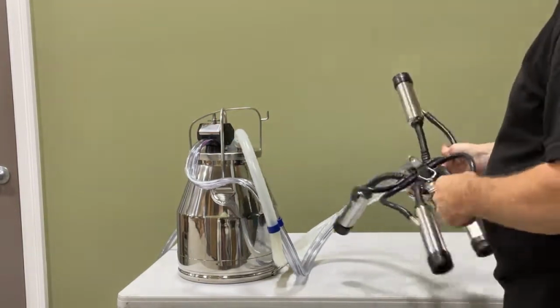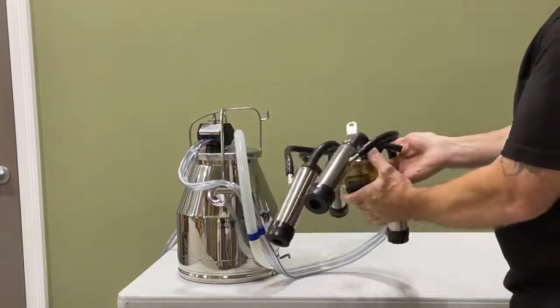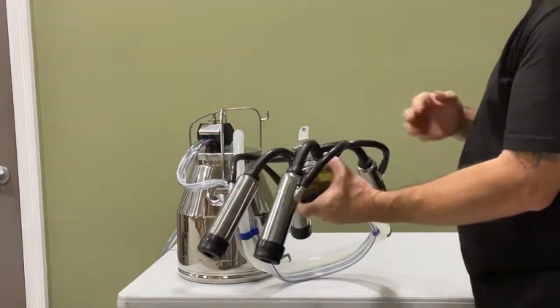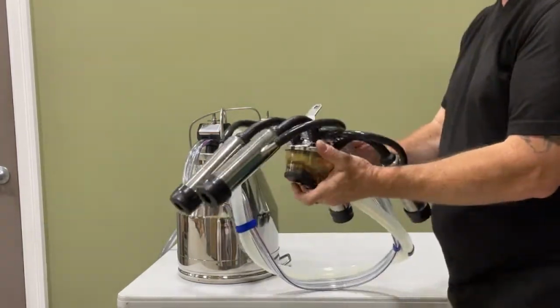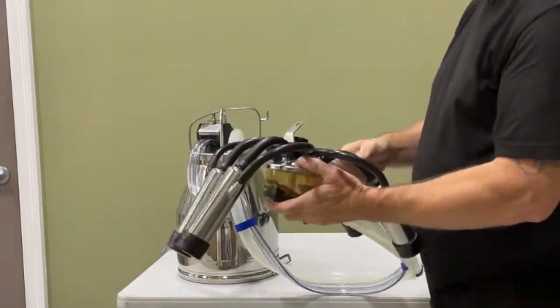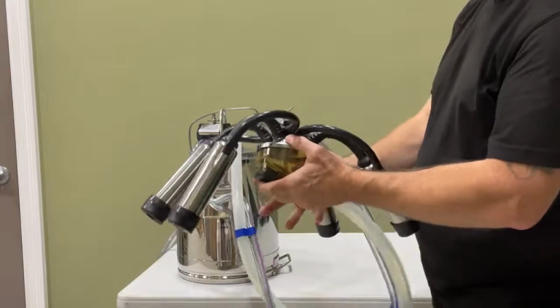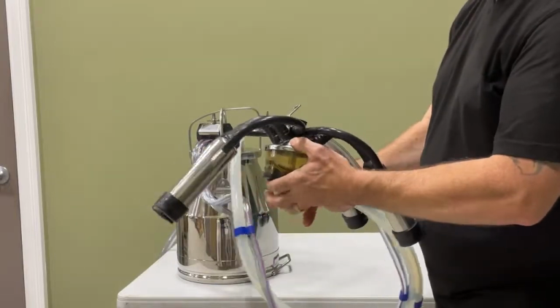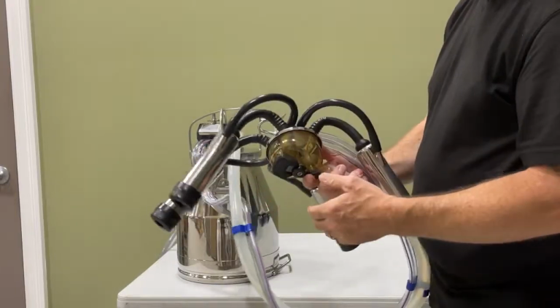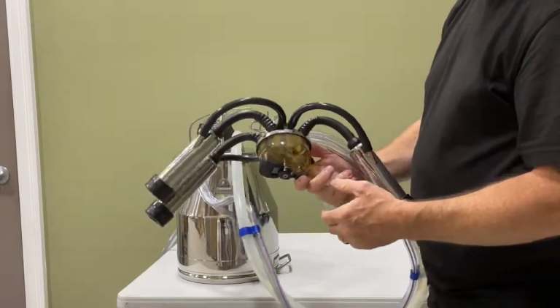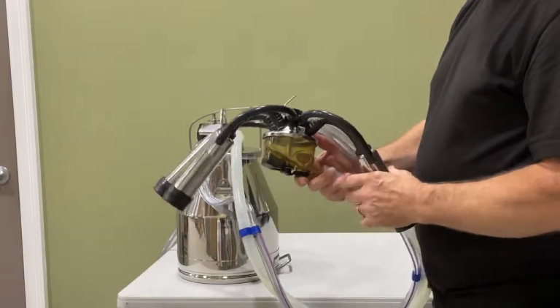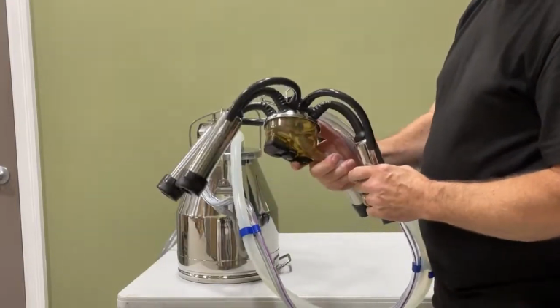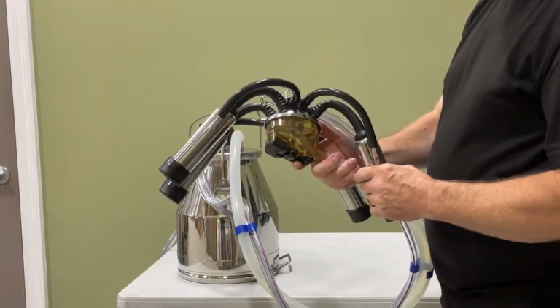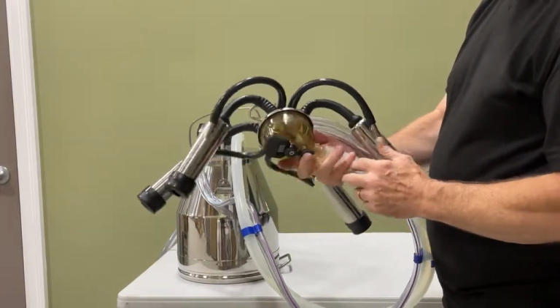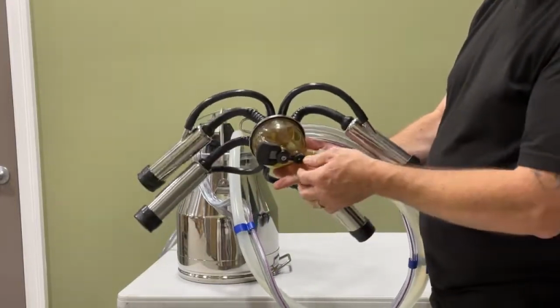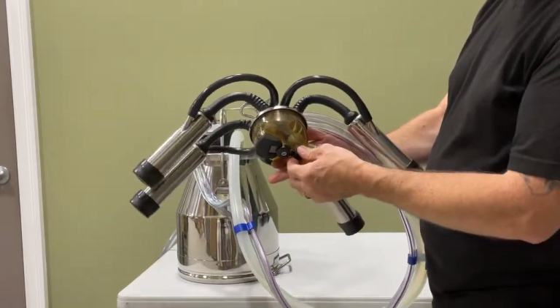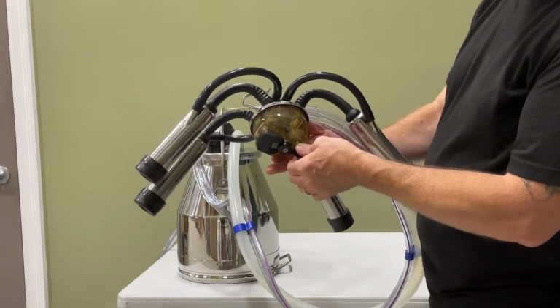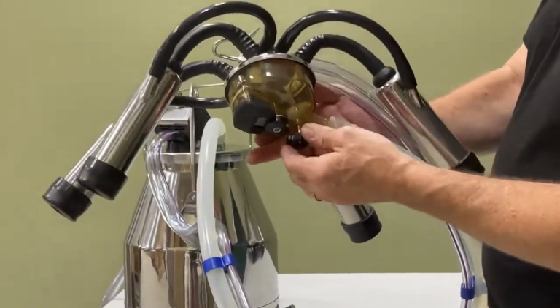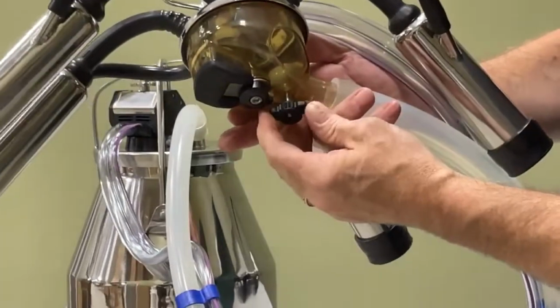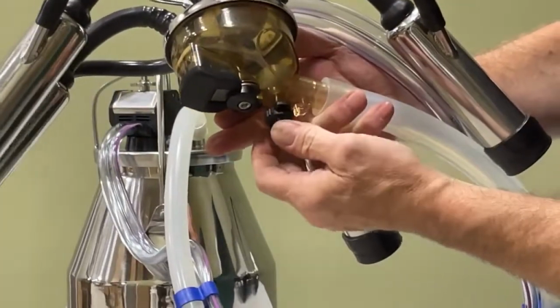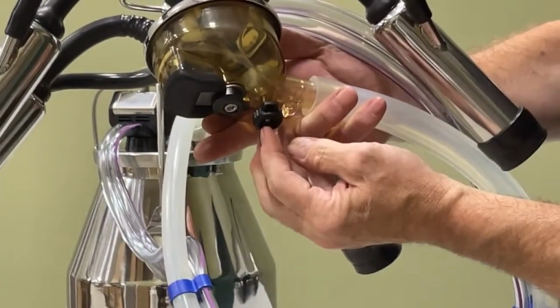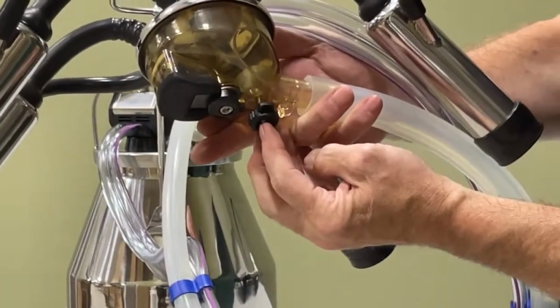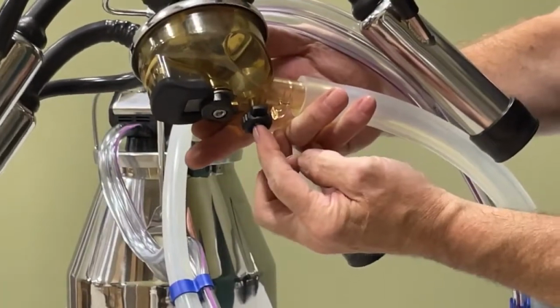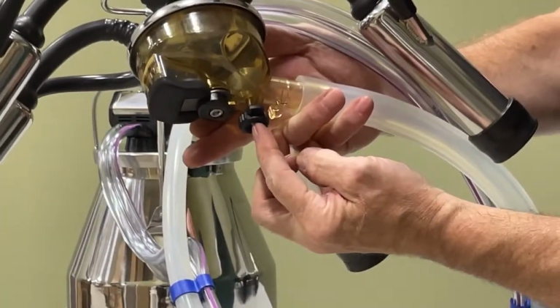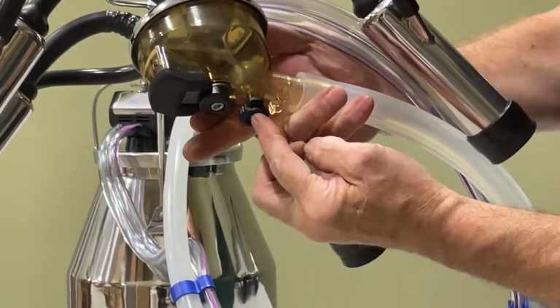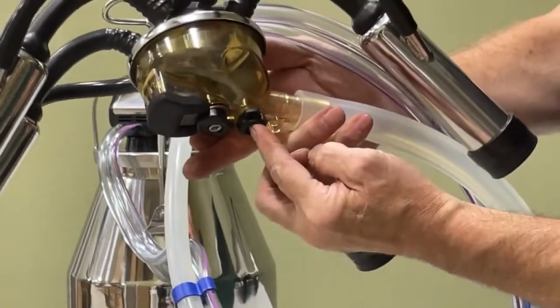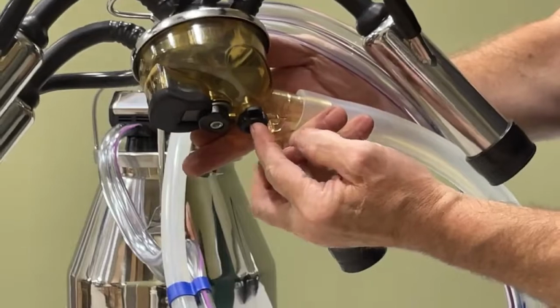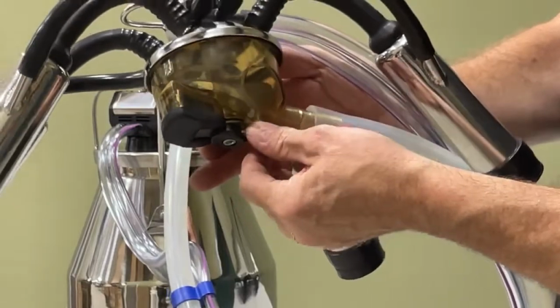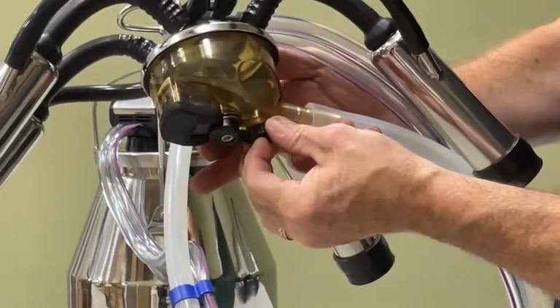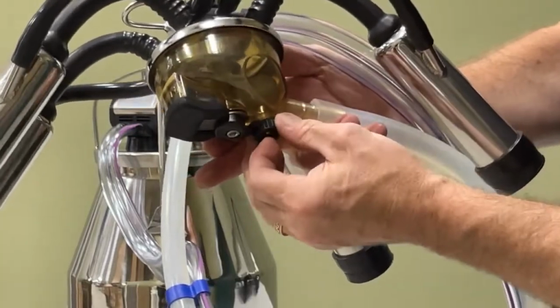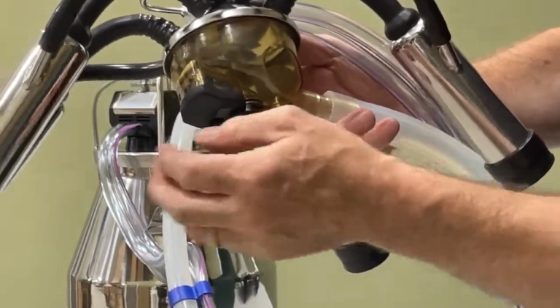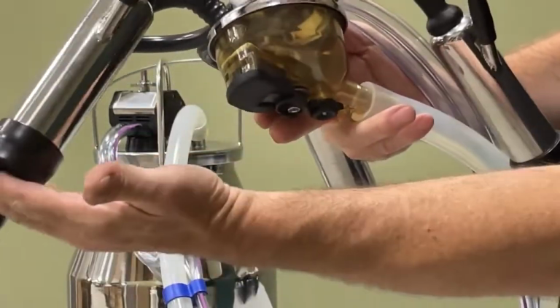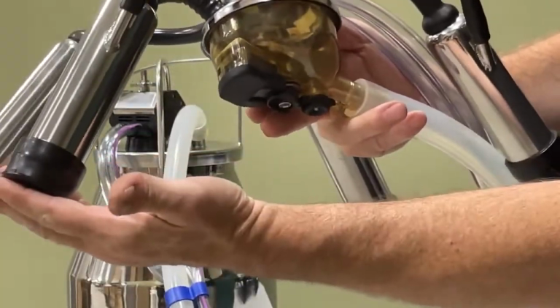The unit is ready to put on the cow. The best way to put this unit on the cow is to make sure that this small lock here is up, allowing air to go into the inflations.